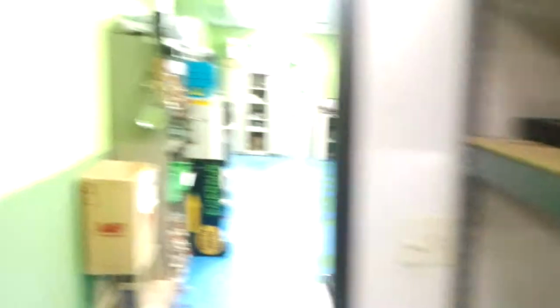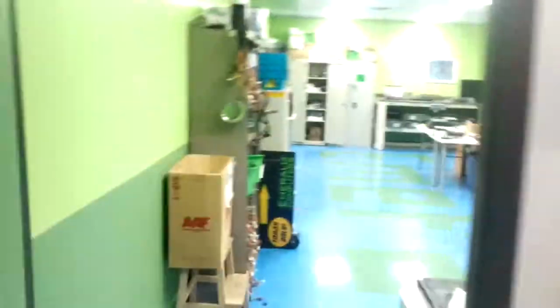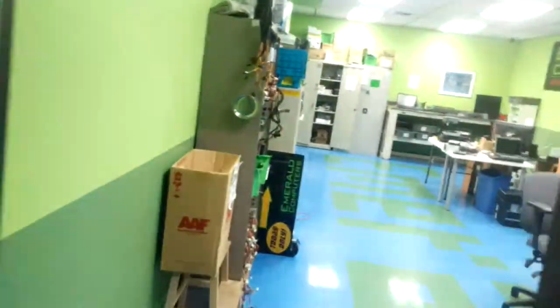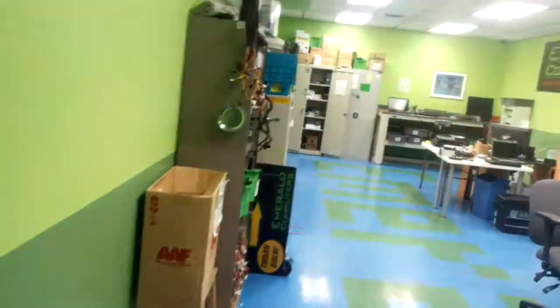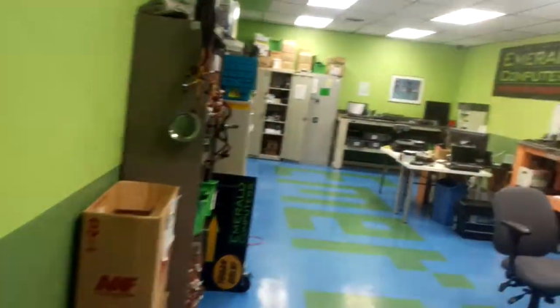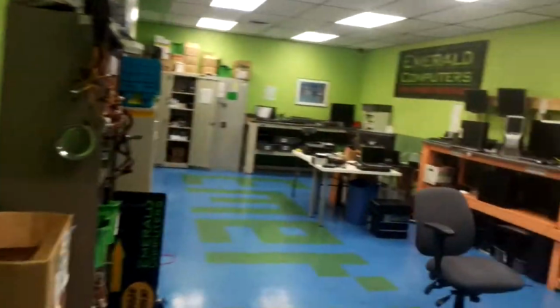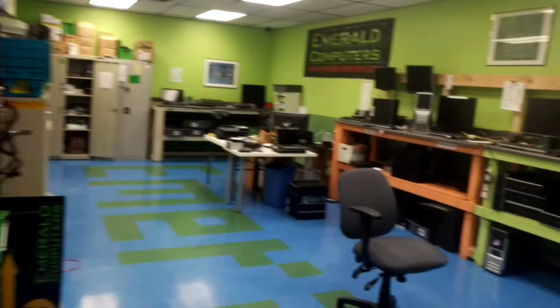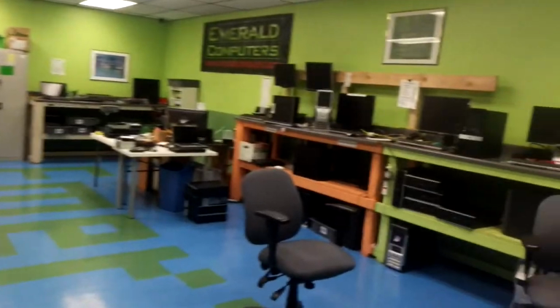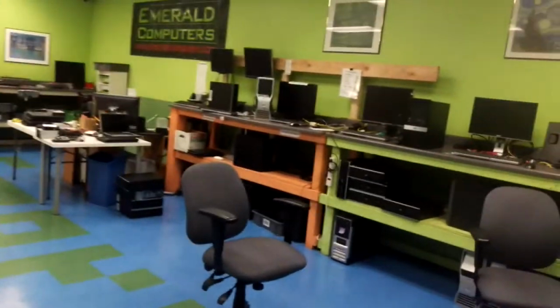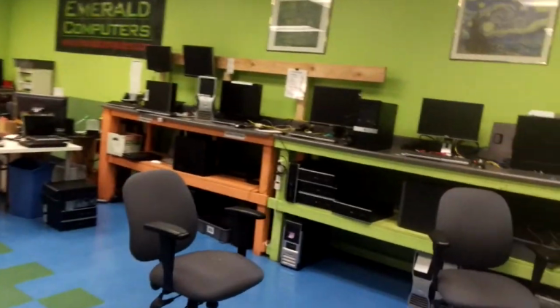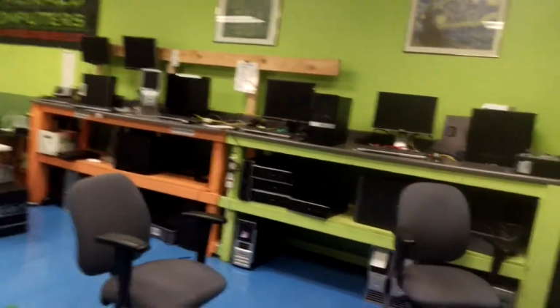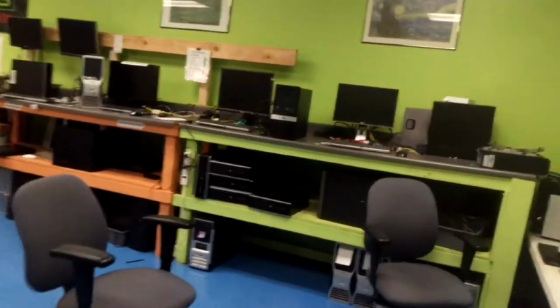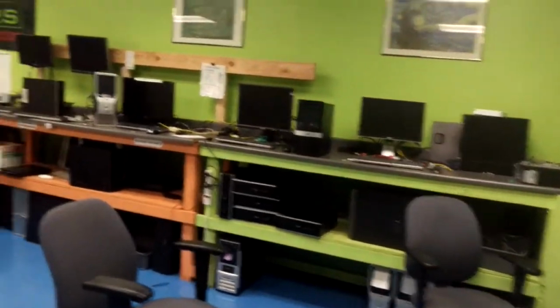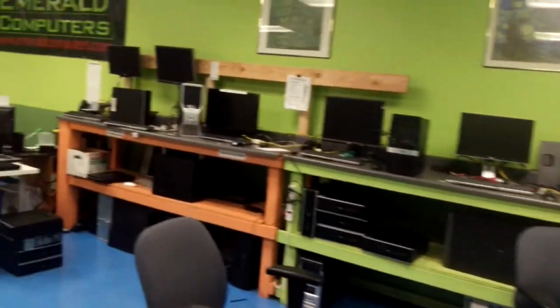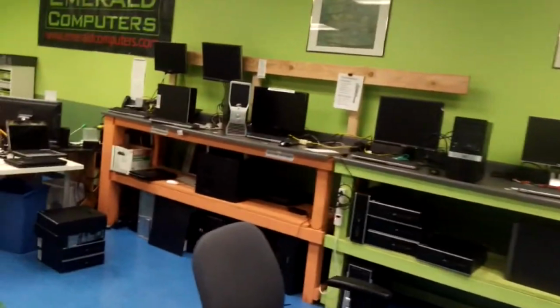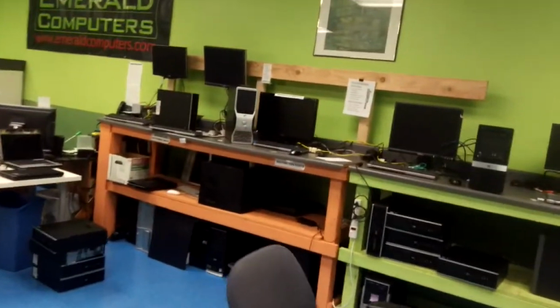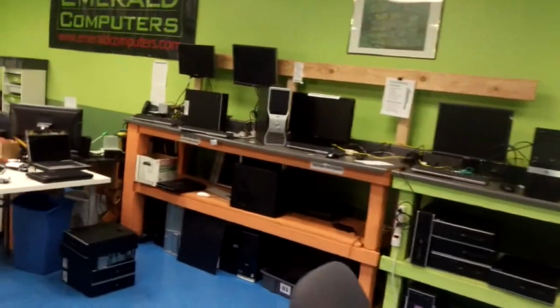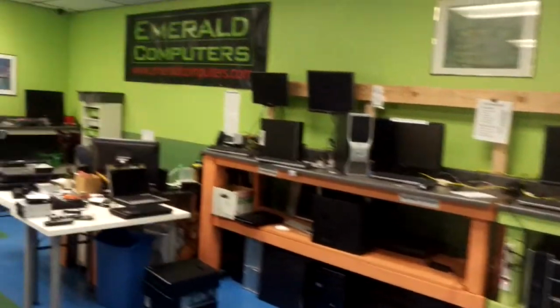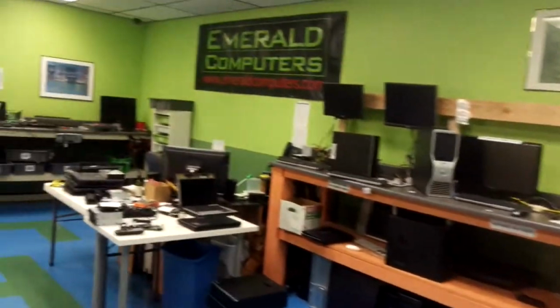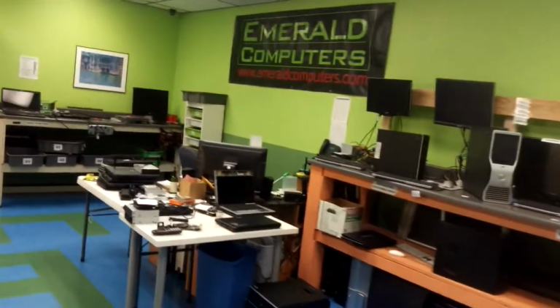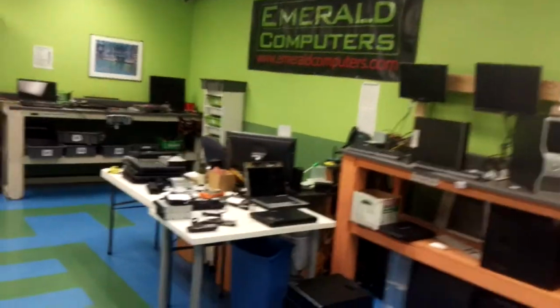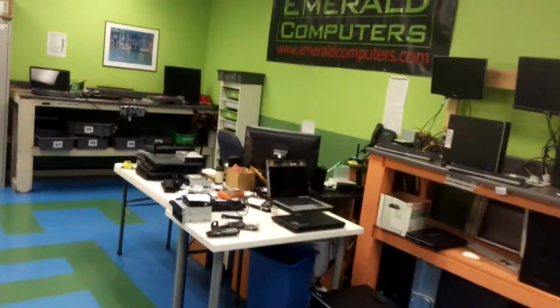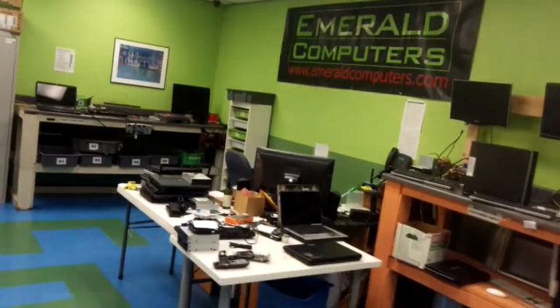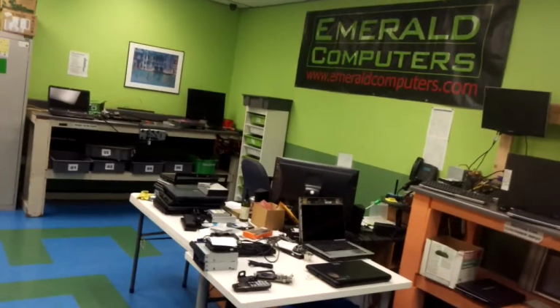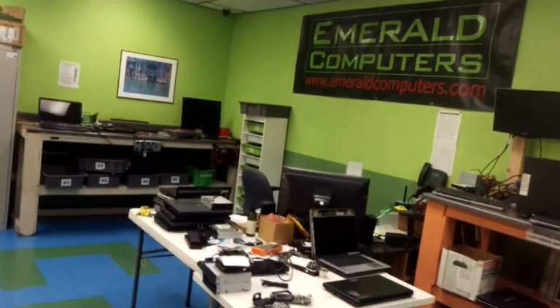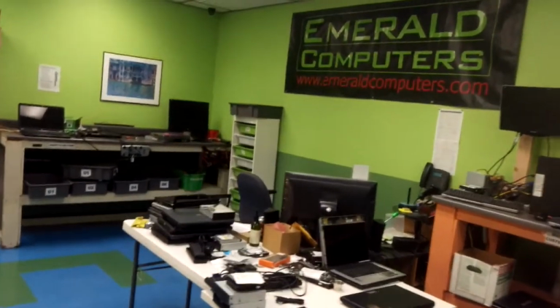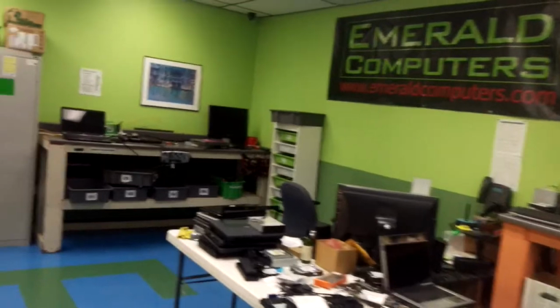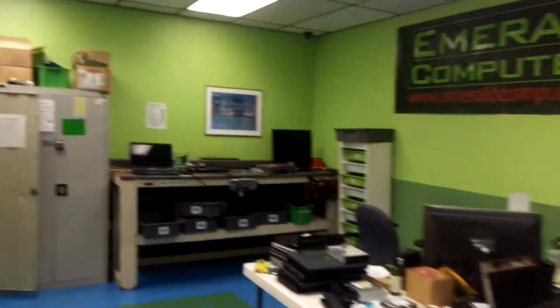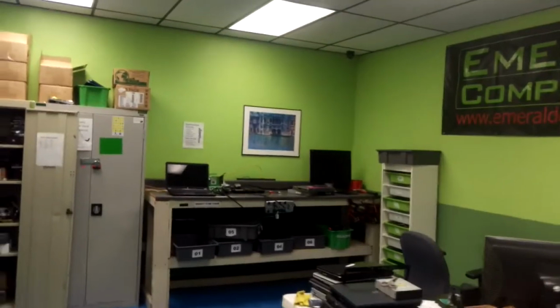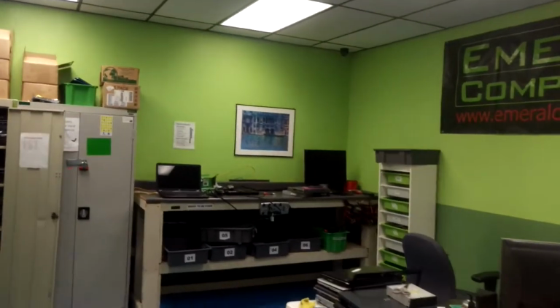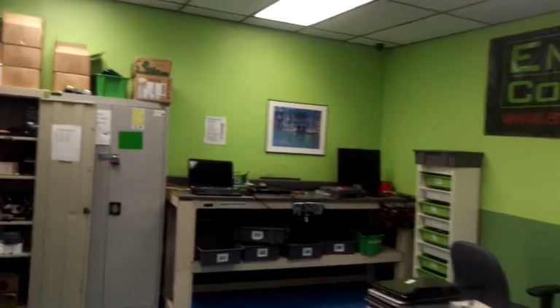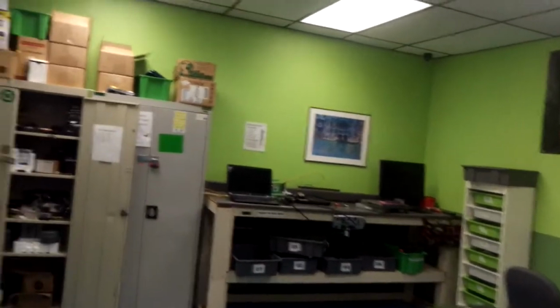Let me show you our tech area. This is where we build and fix computers. We would also let you test out computers here before you buy them.